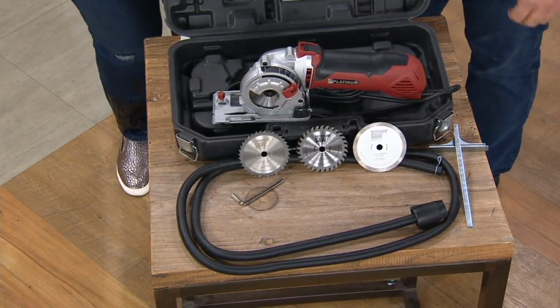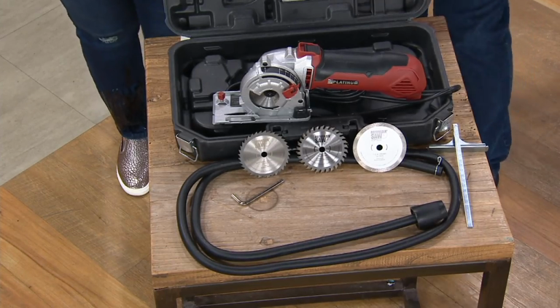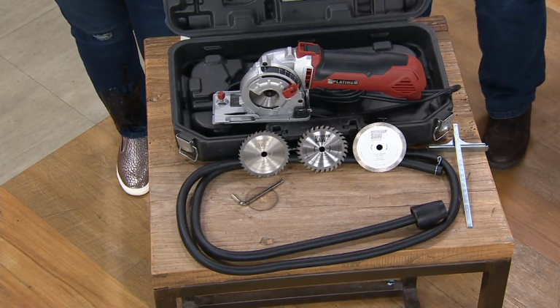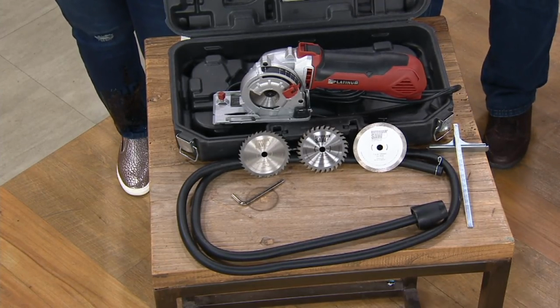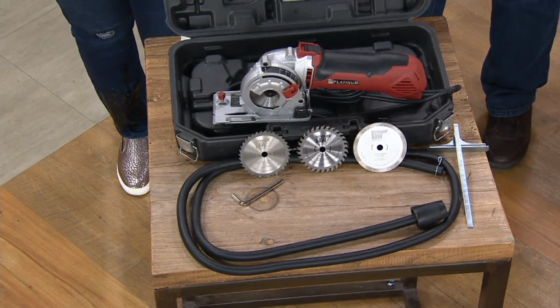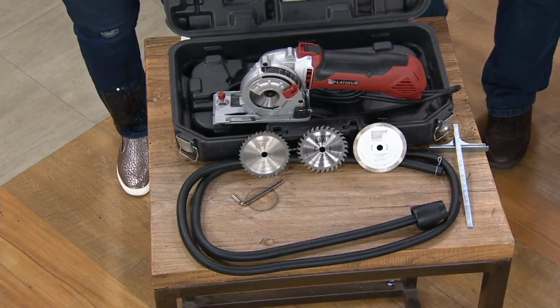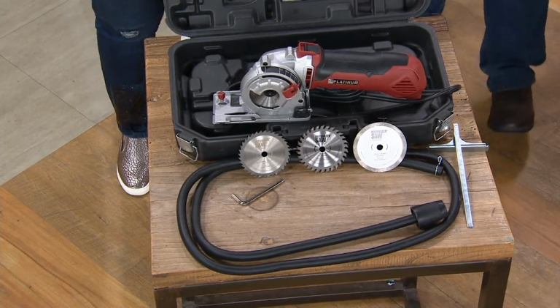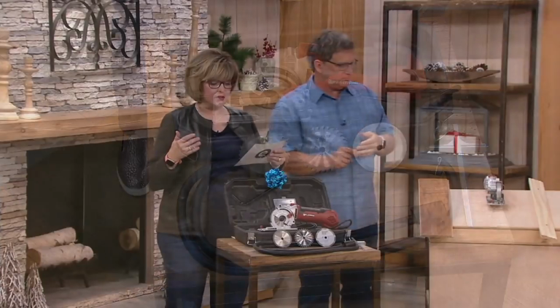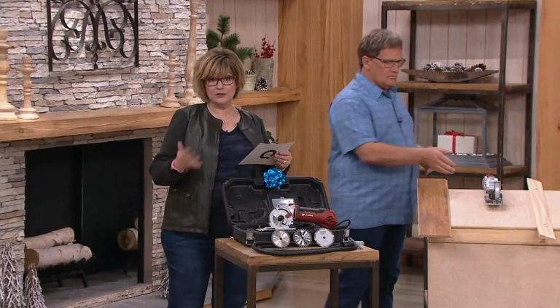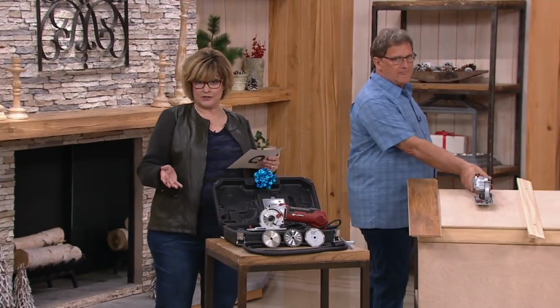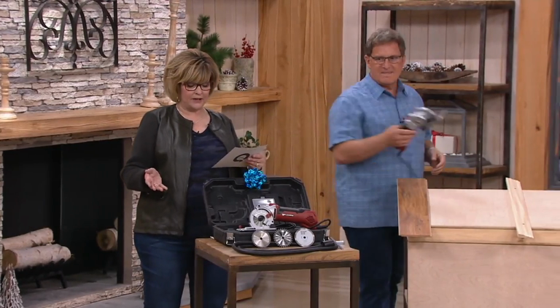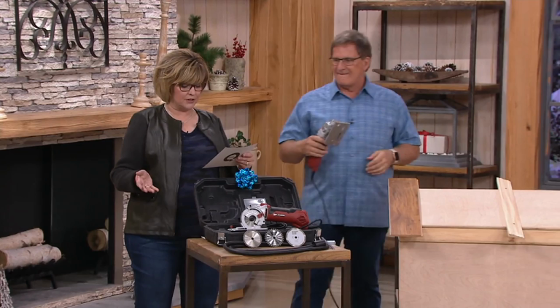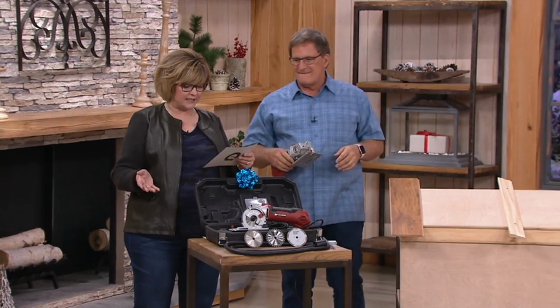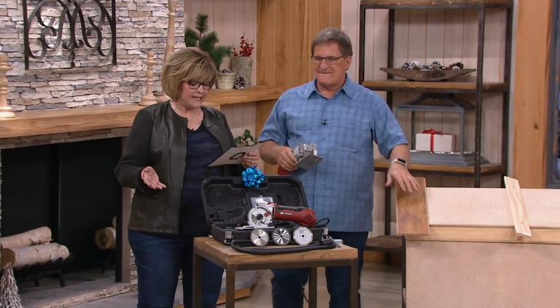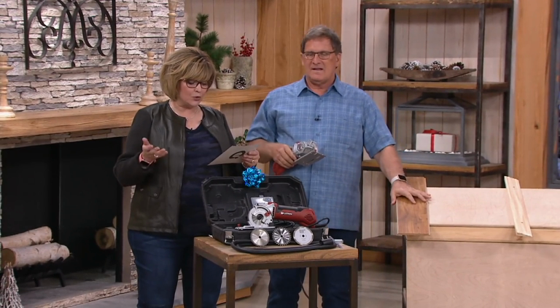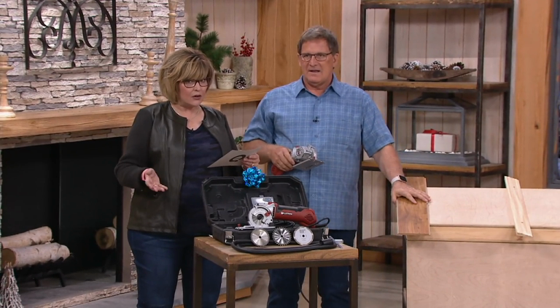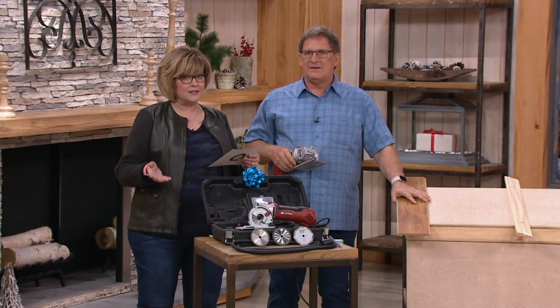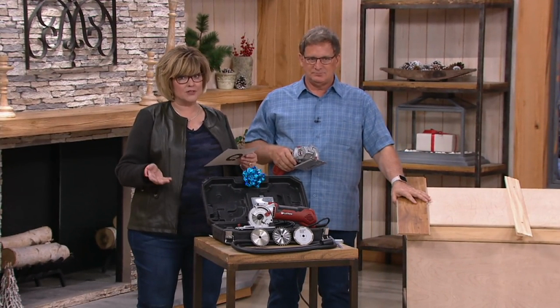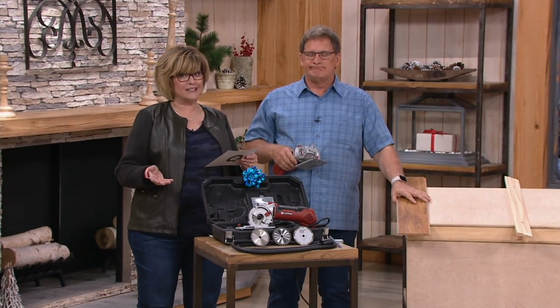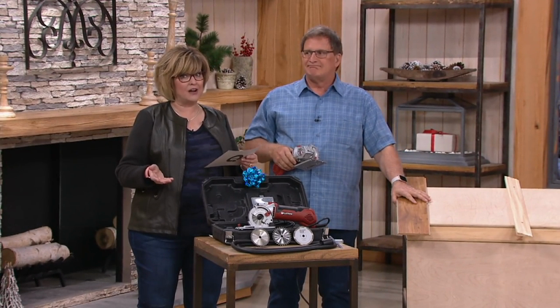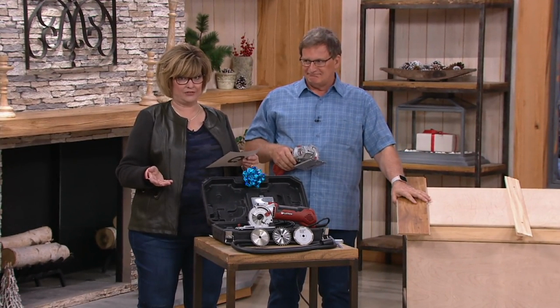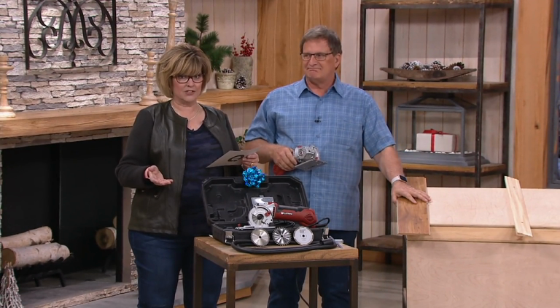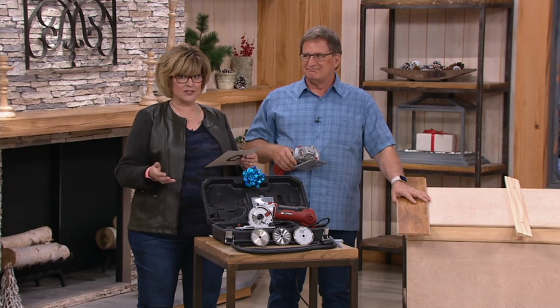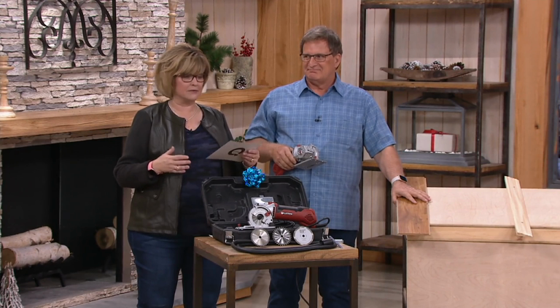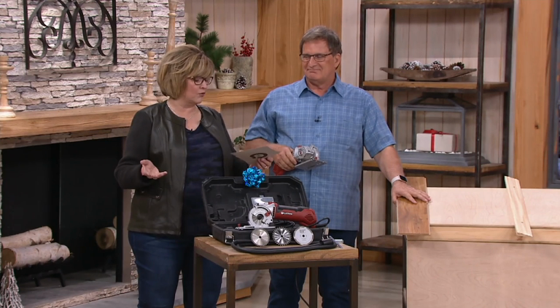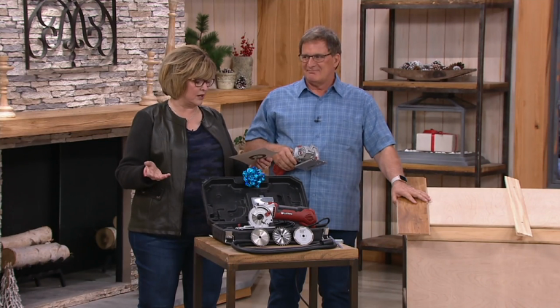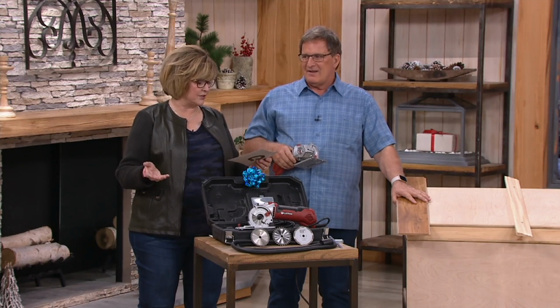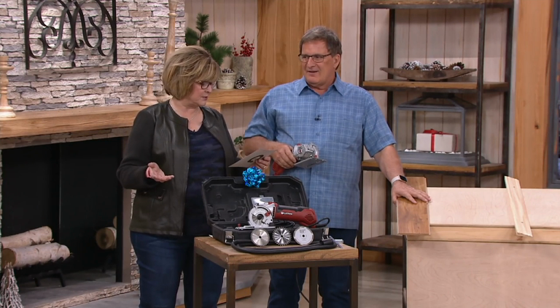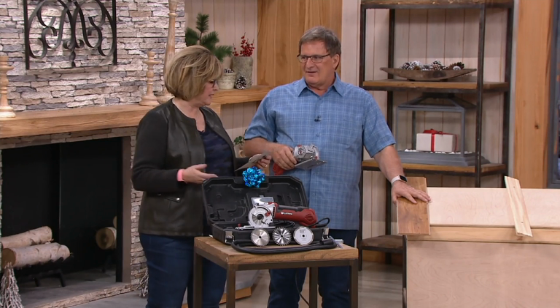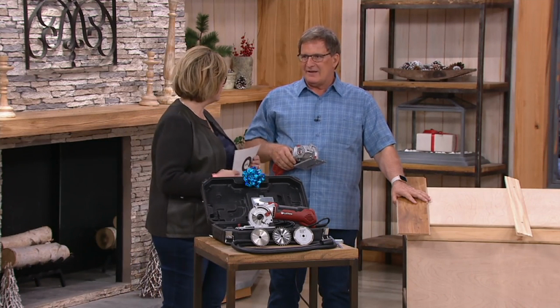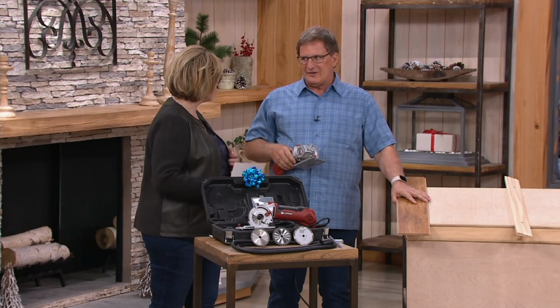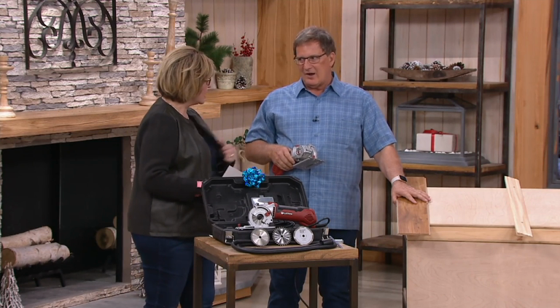Six payments of $16.65, and that is under $100 here at QVC. At retail, this is almost $195. So you're saving over $100 here at QVC. What a gift for the DIYer, gal and guy.